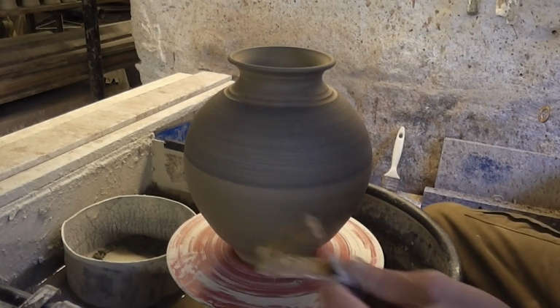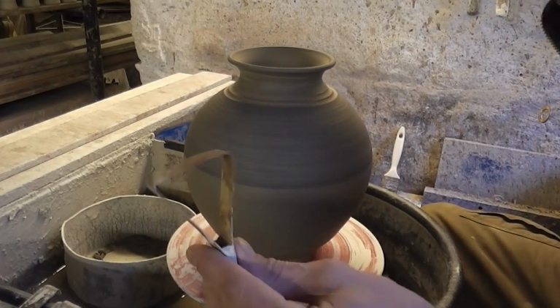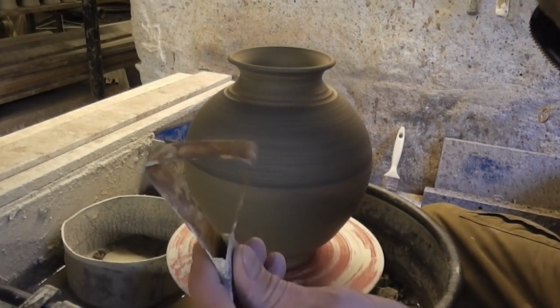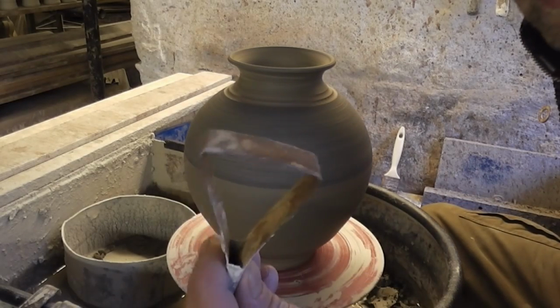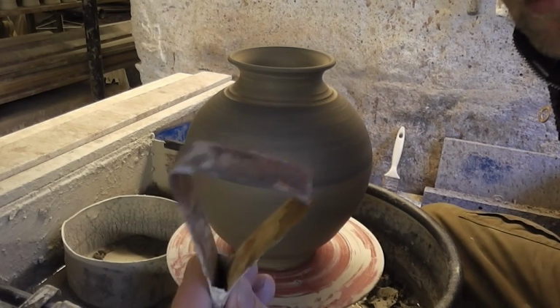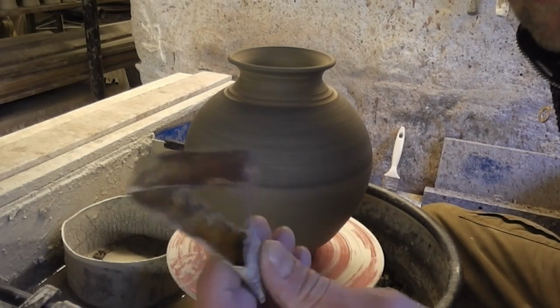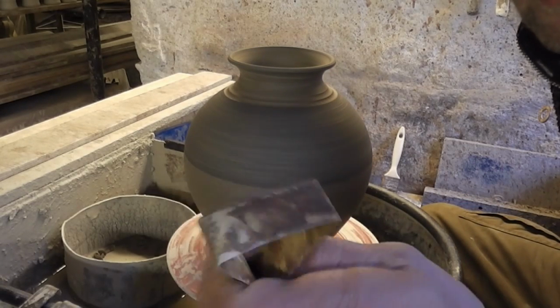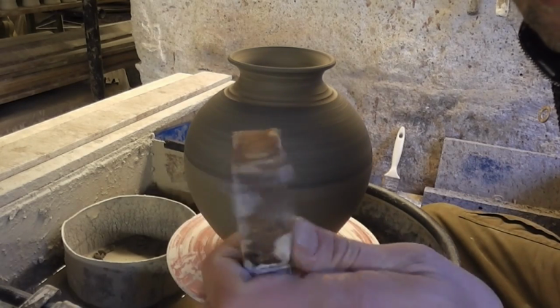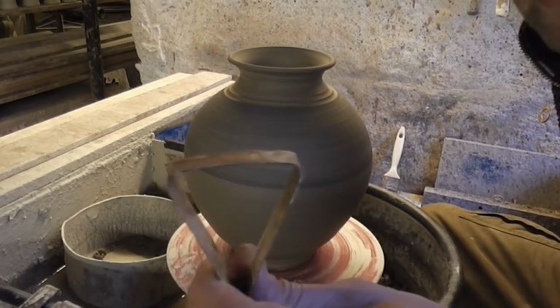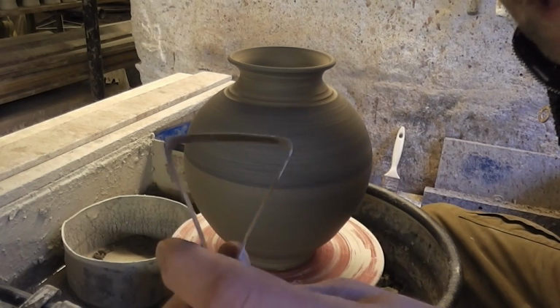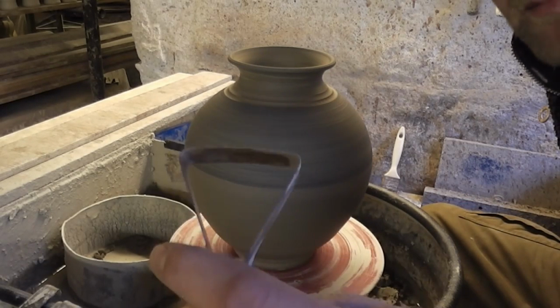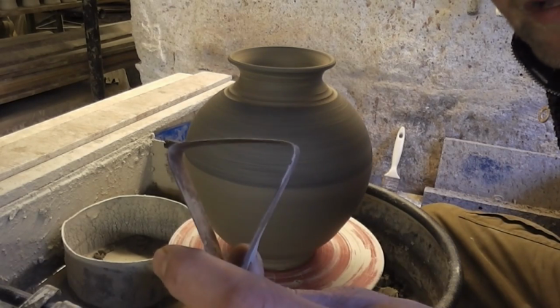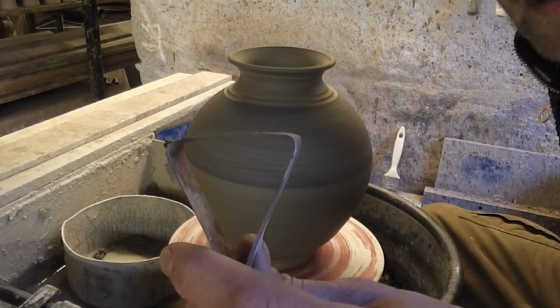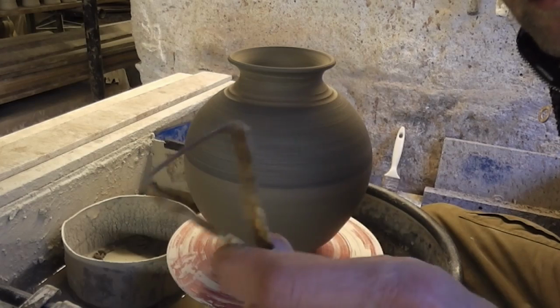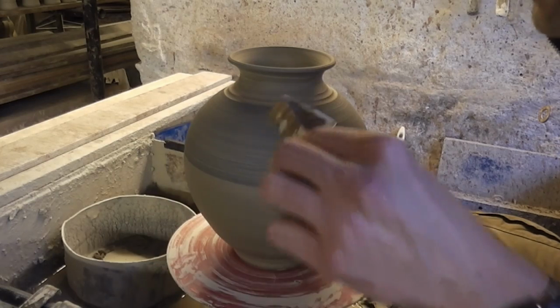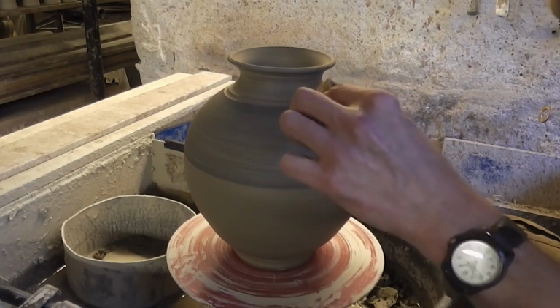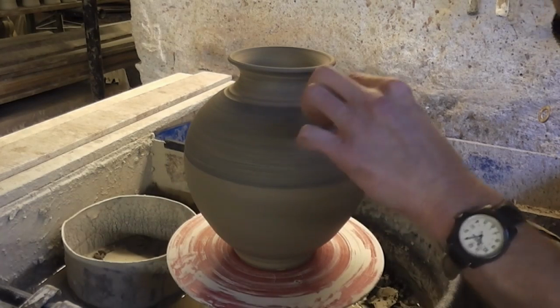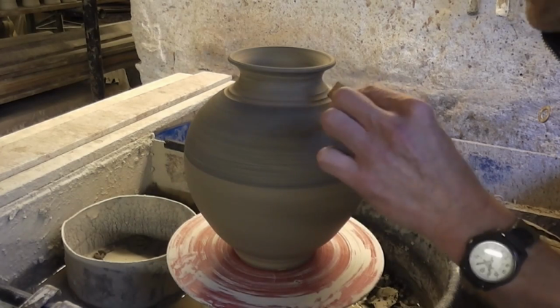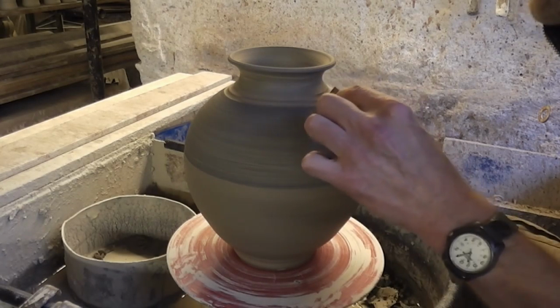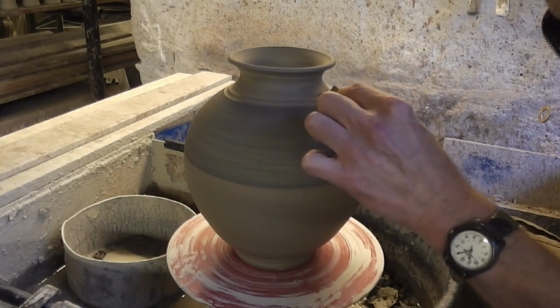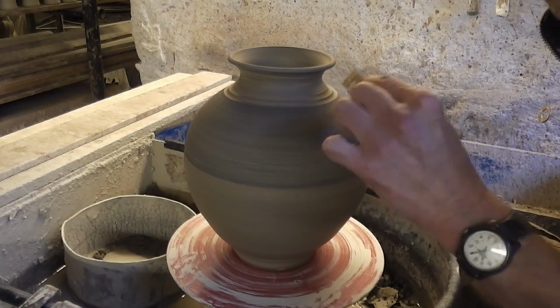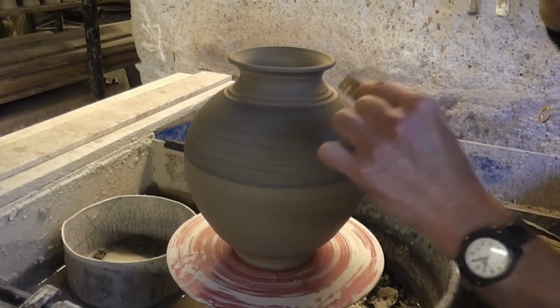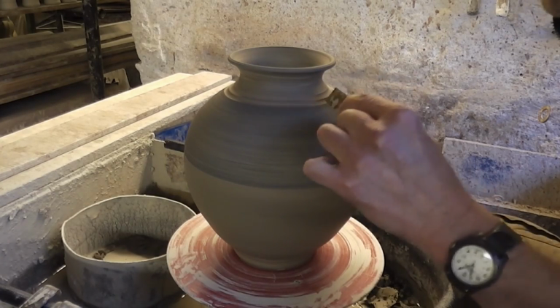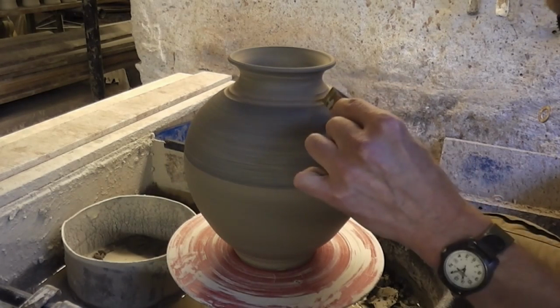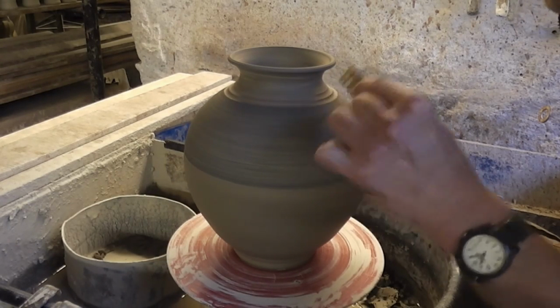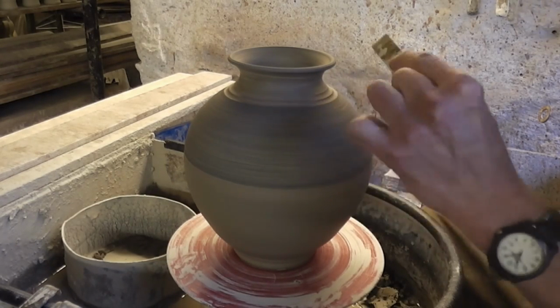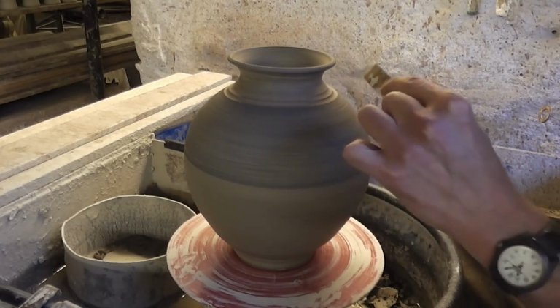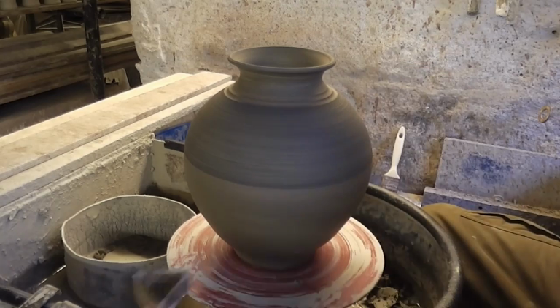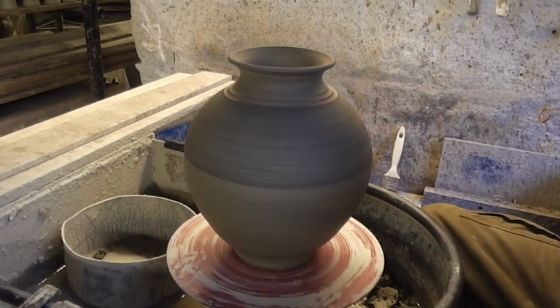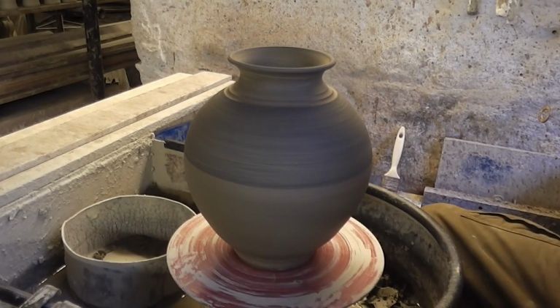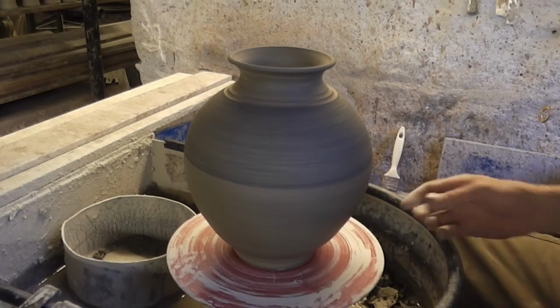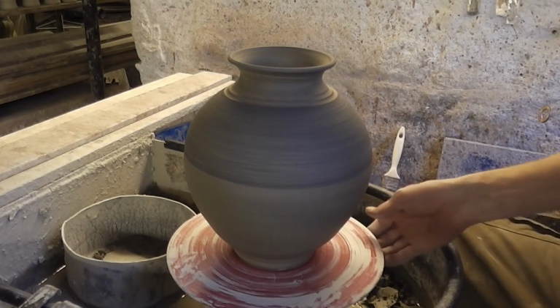Right, it's dried out now. I'll just show you the tool - it's just a bit of flat metal plate really, and you just place that on when it's spinning round and let it bounce along. Put a bit of pressure on and let it bounce along; you'll hear the noise when it's working.